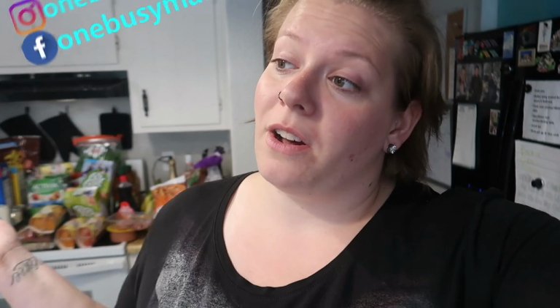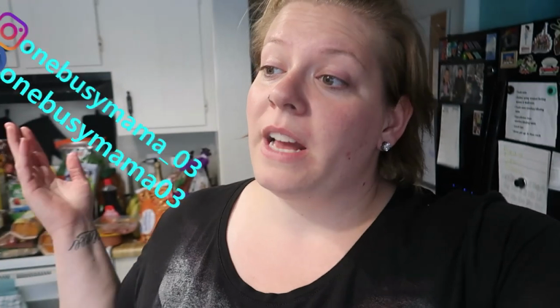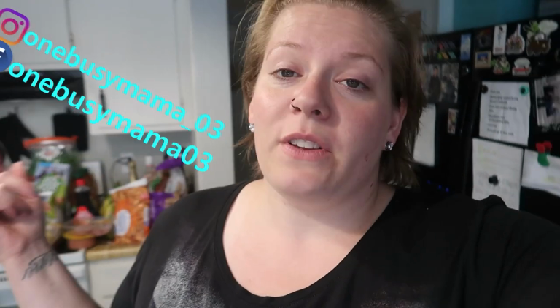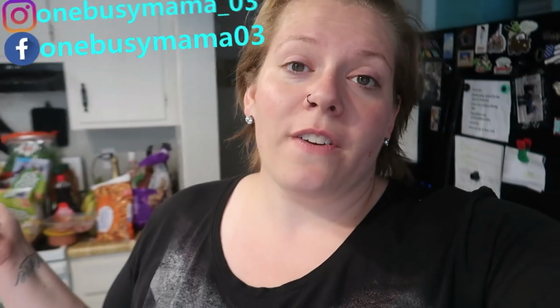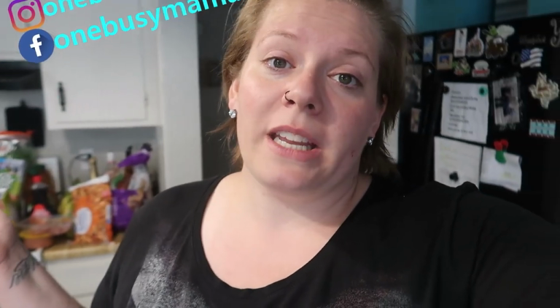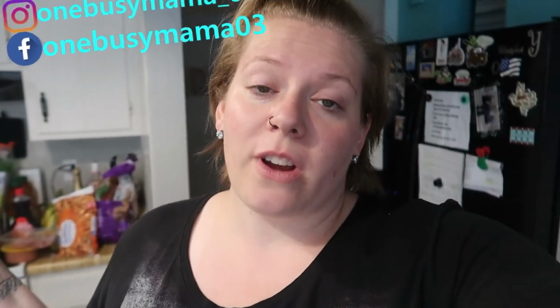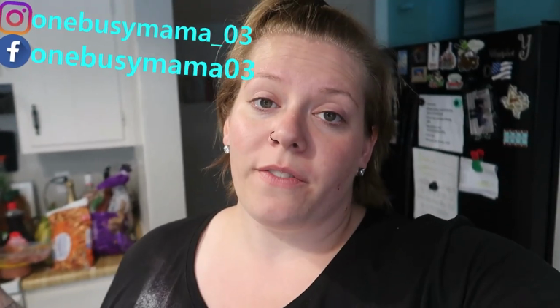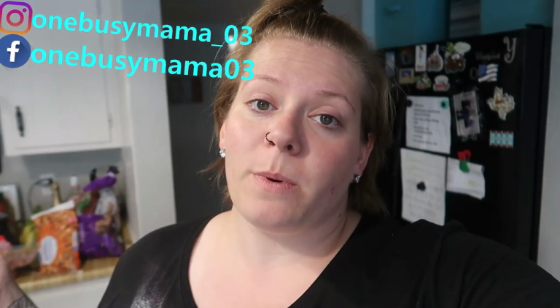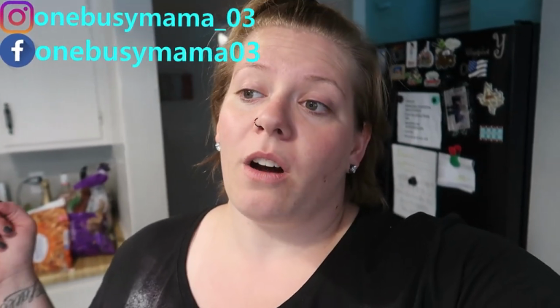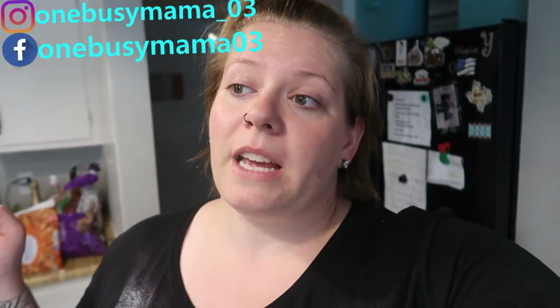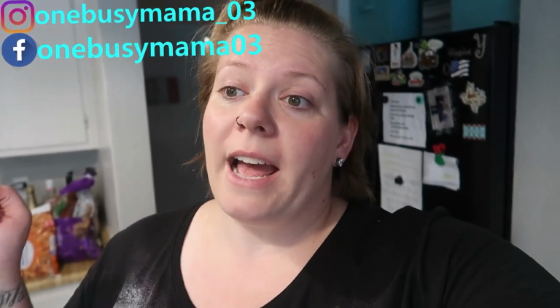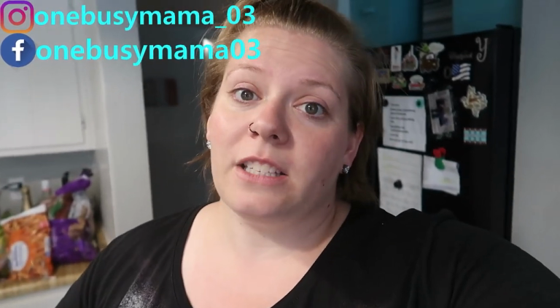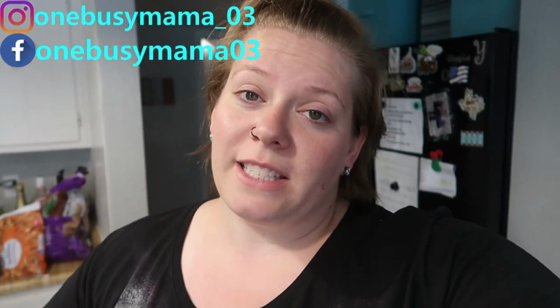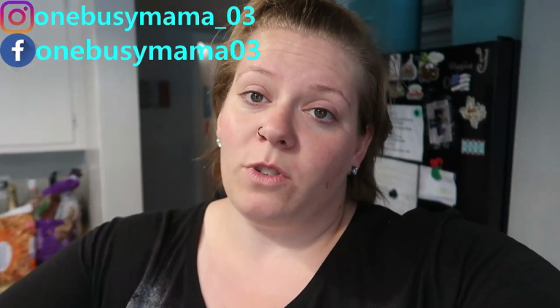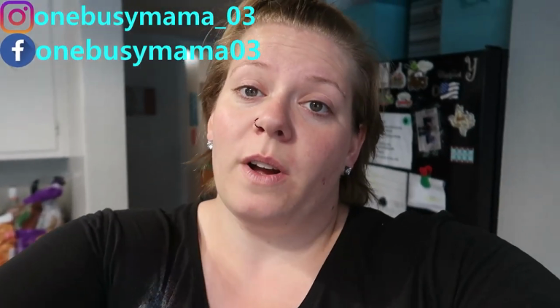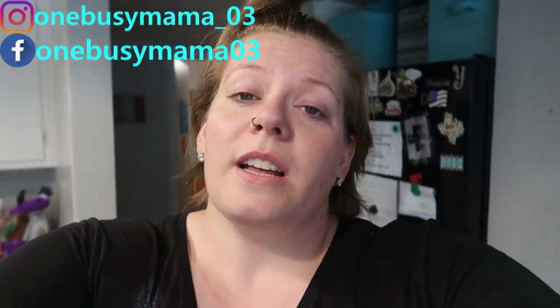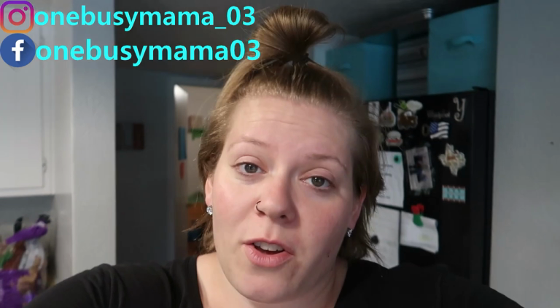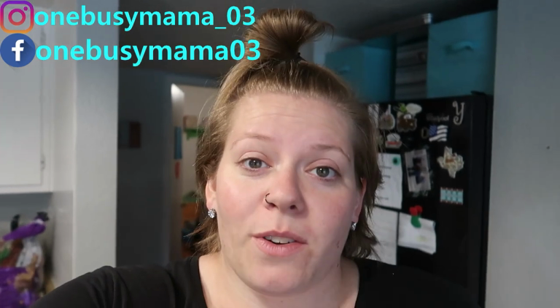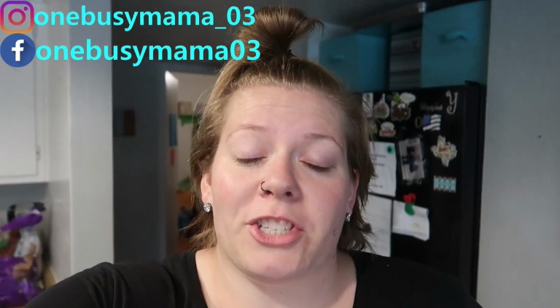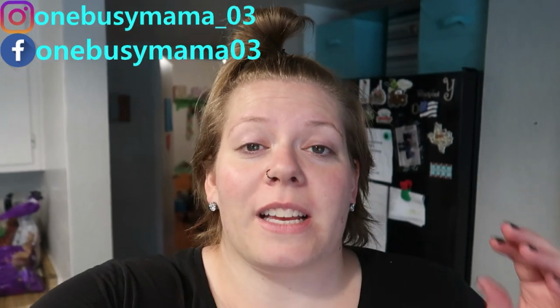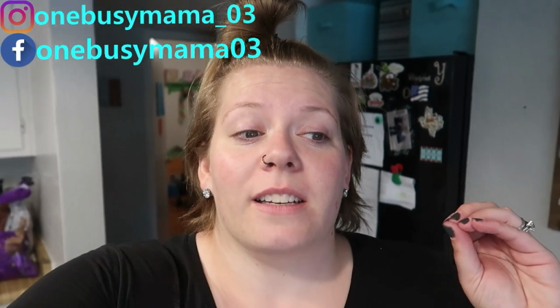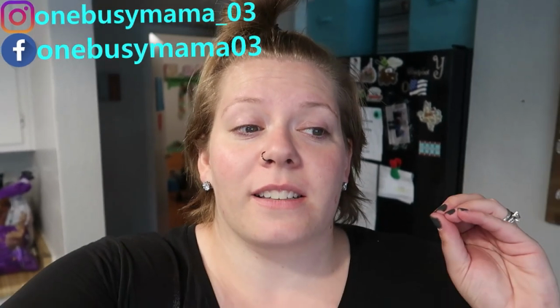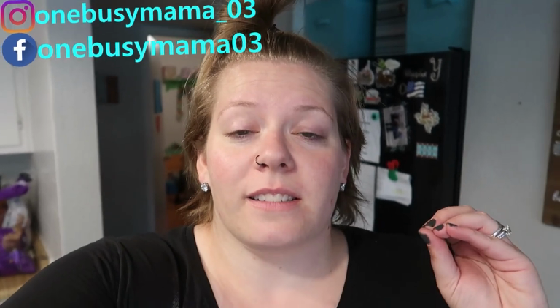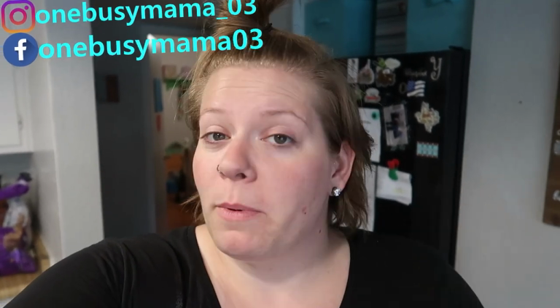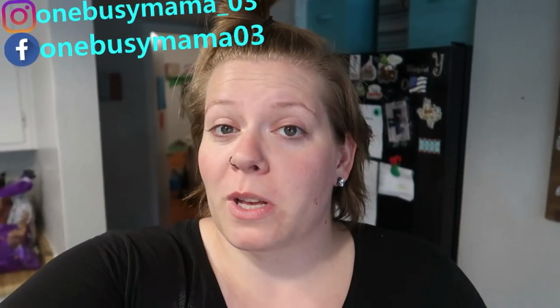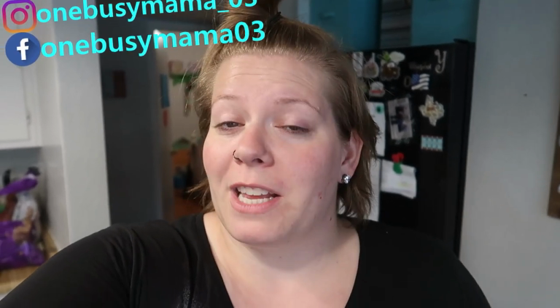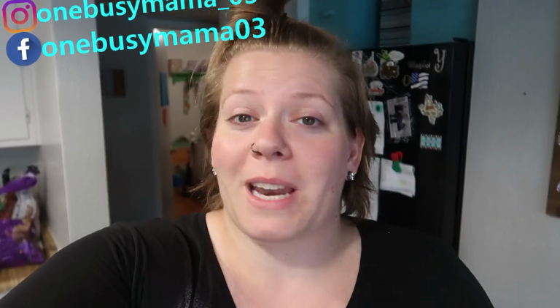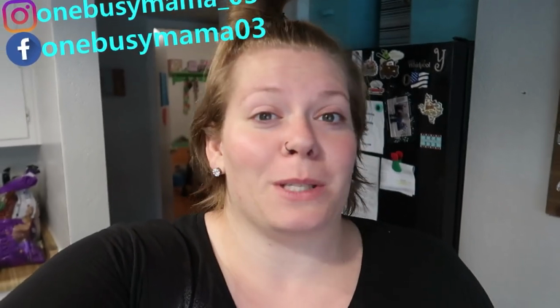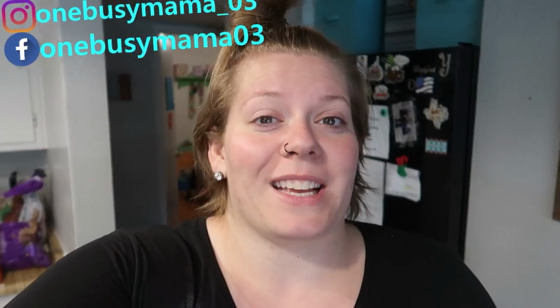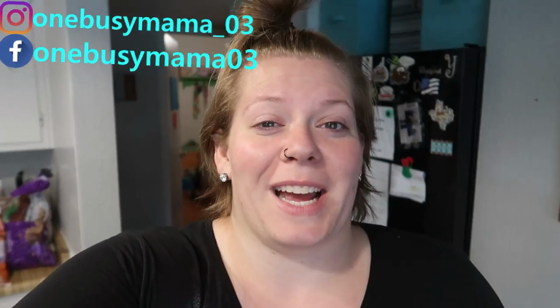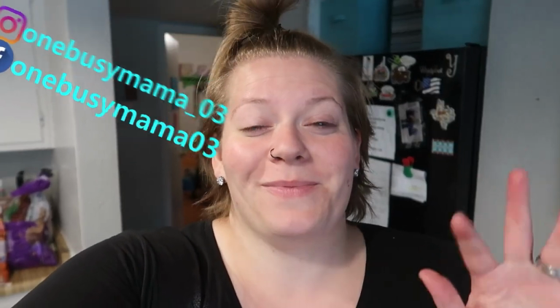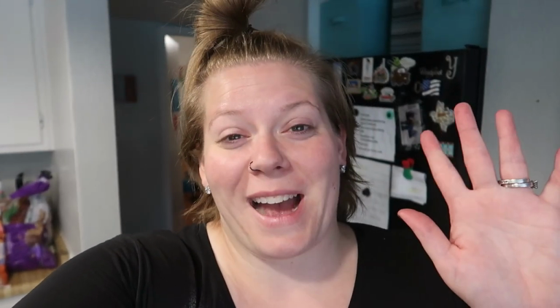So if you don't follow me on Instagram or Facebook already, I highly suggest that you do. Thank you guys for watching. I hope you enjoyed the video and I will see you next time. Bye.